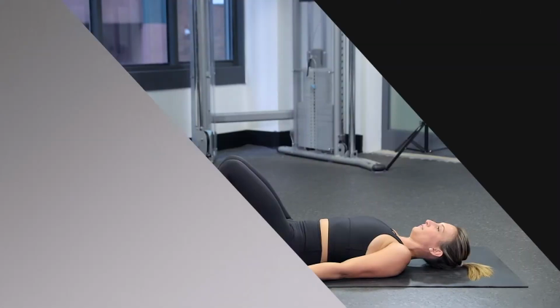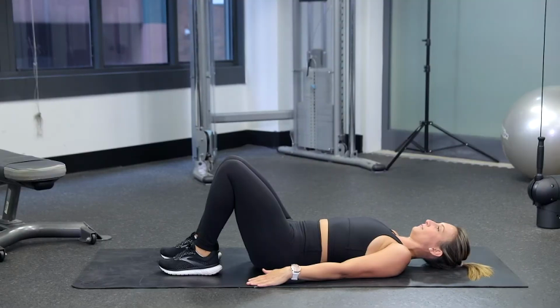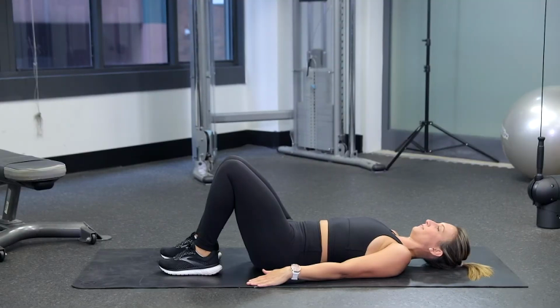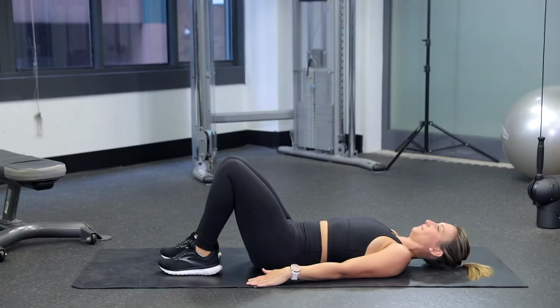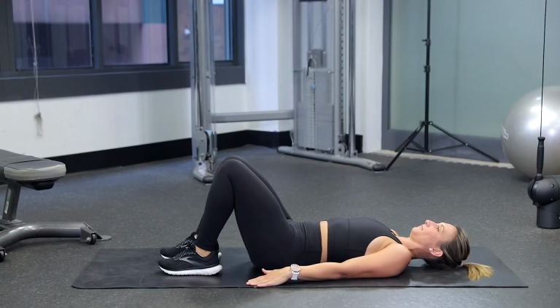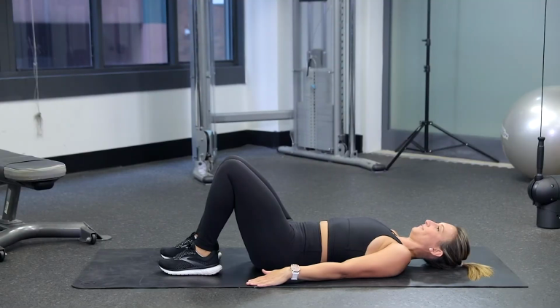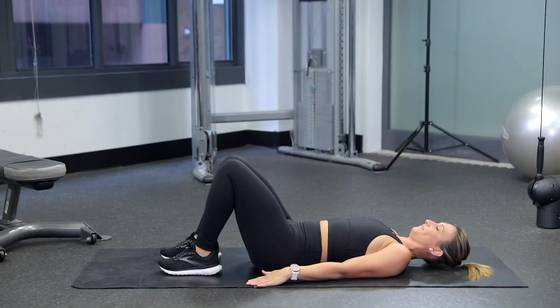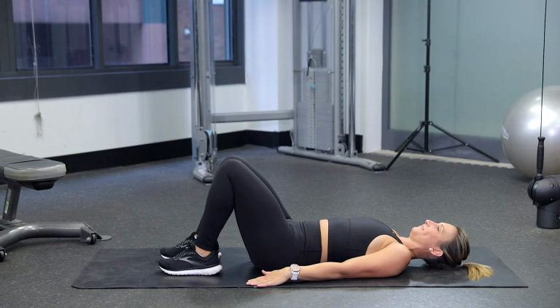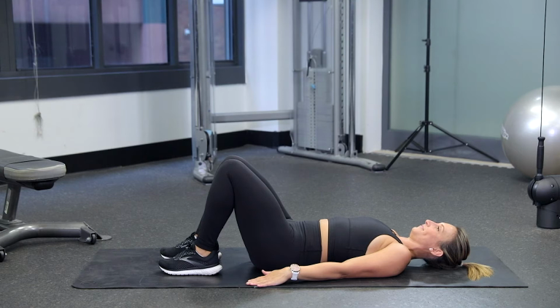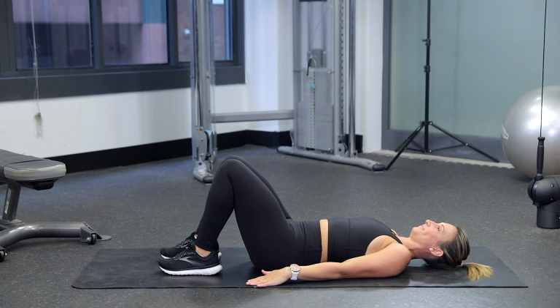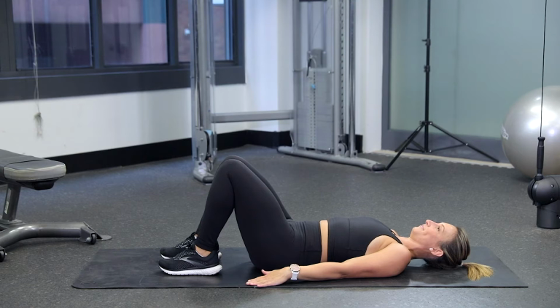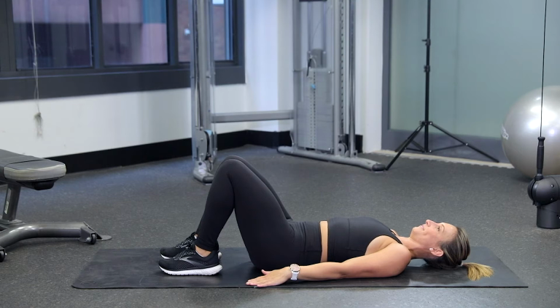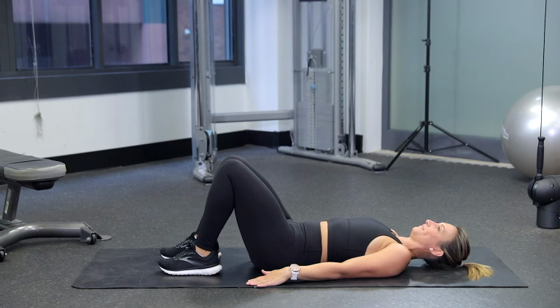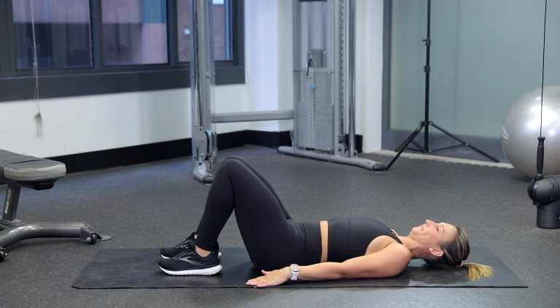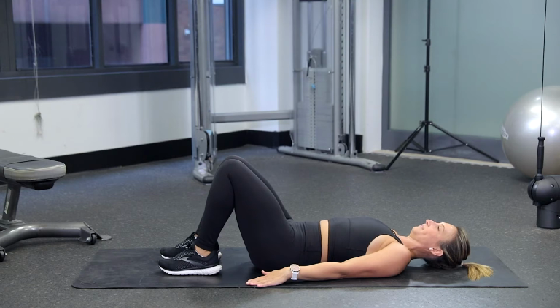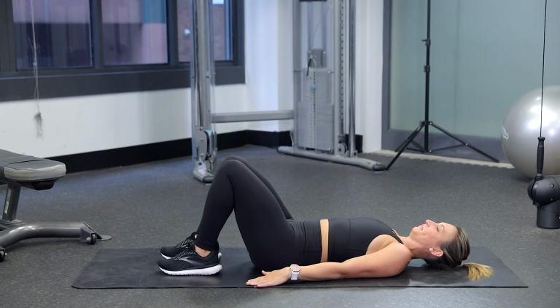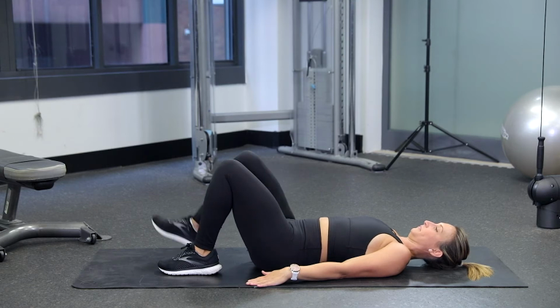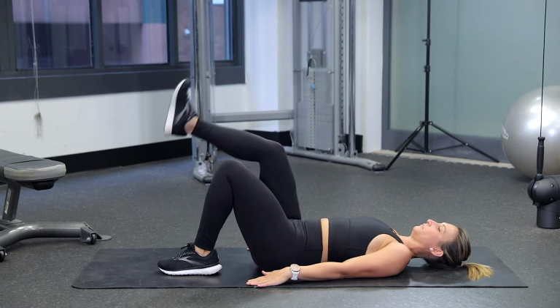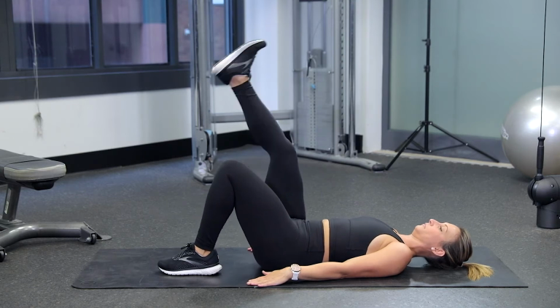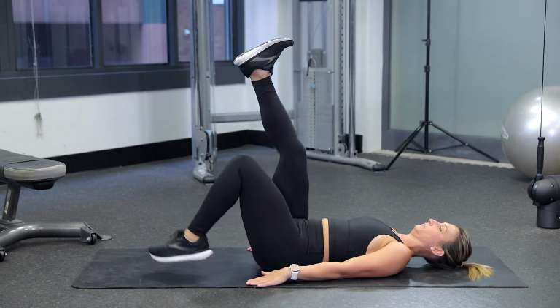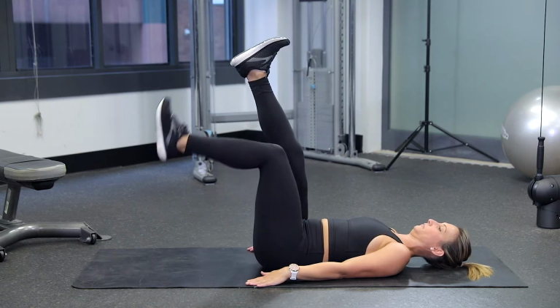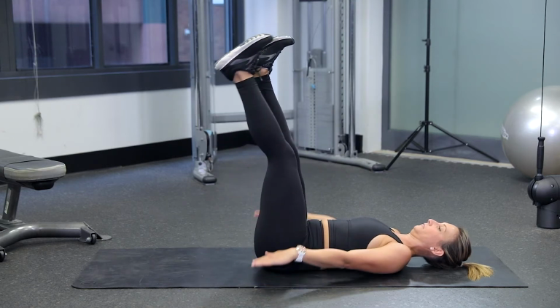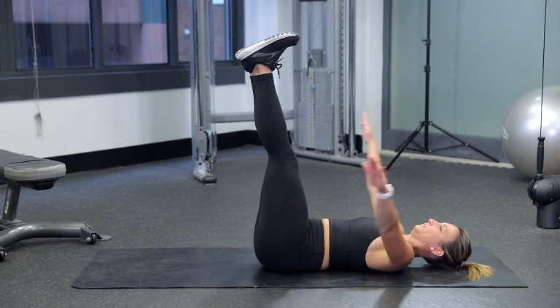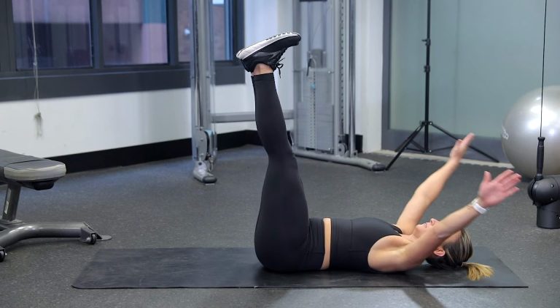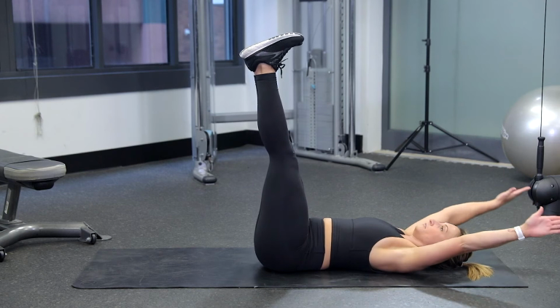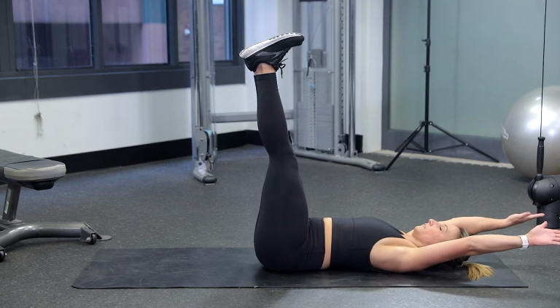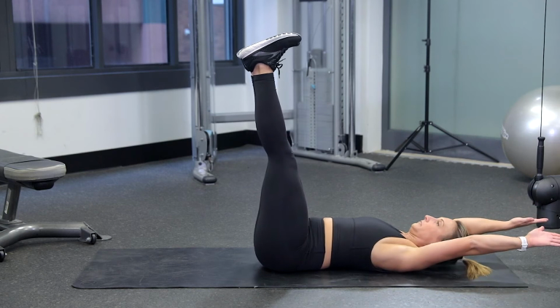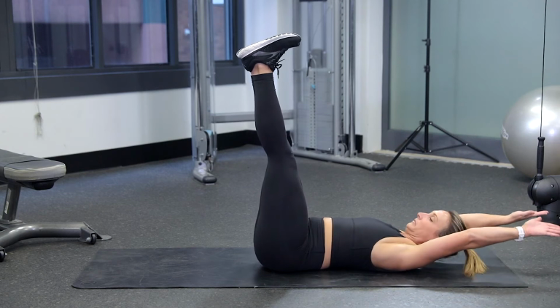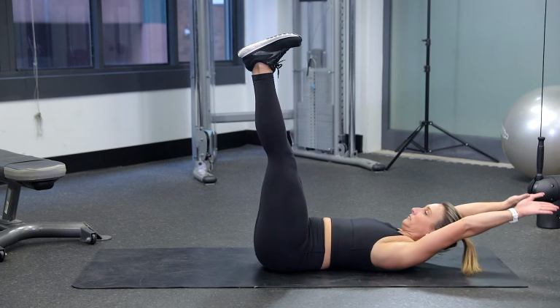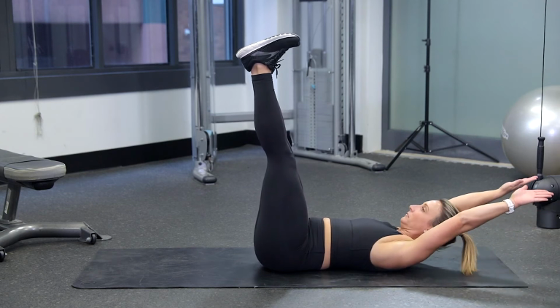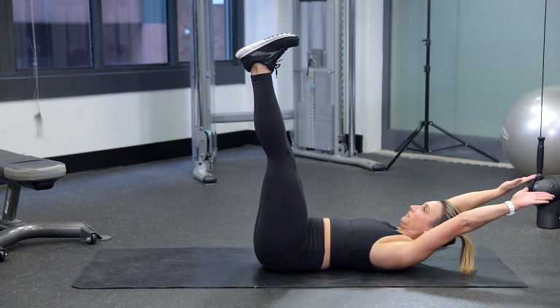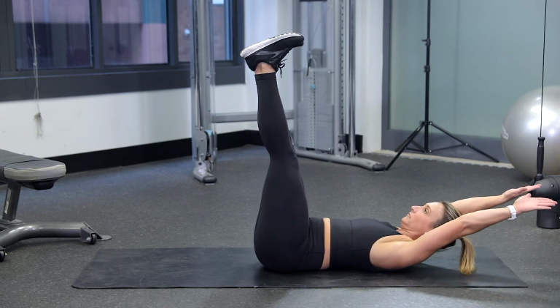Lie down on your back, pull your belly button into your spine, bring your legs up towards the ceiling, pulling your toes back down towards you. Place your arms above your head next to your ears.